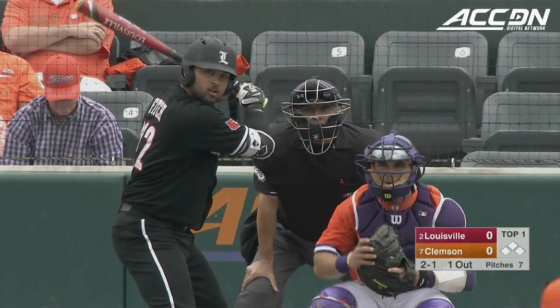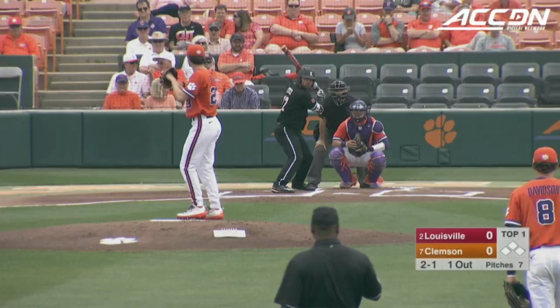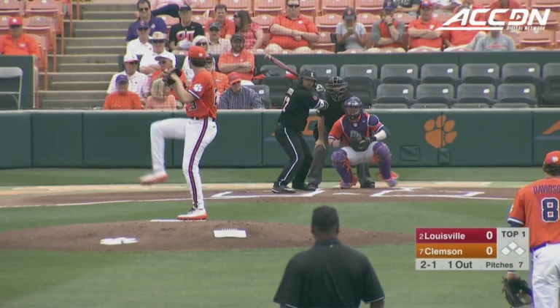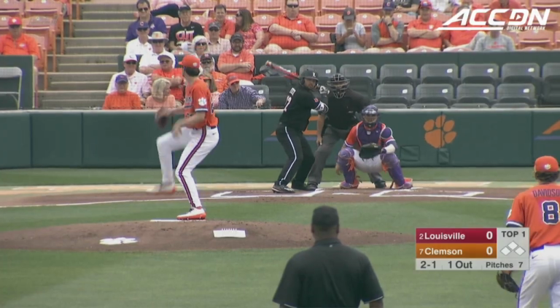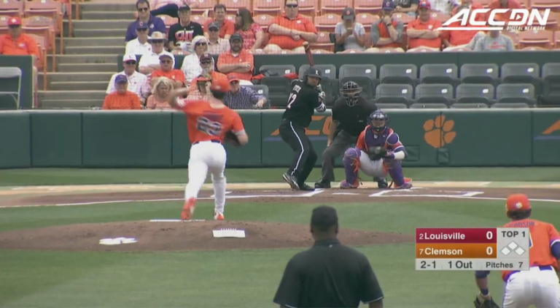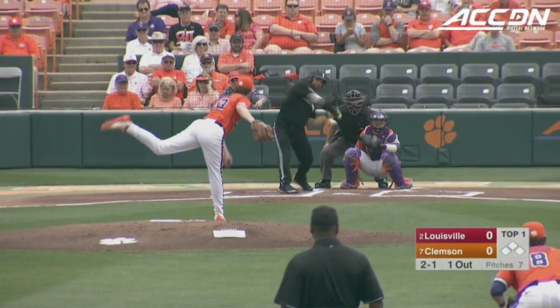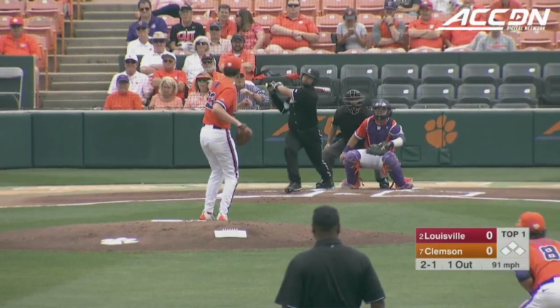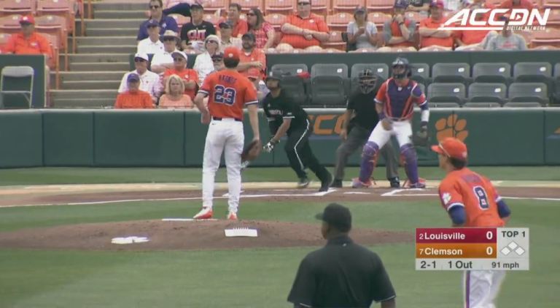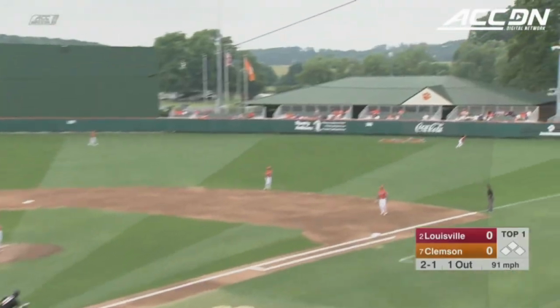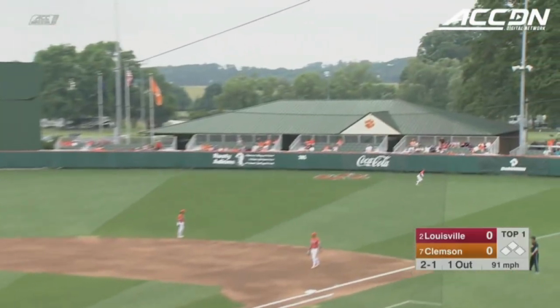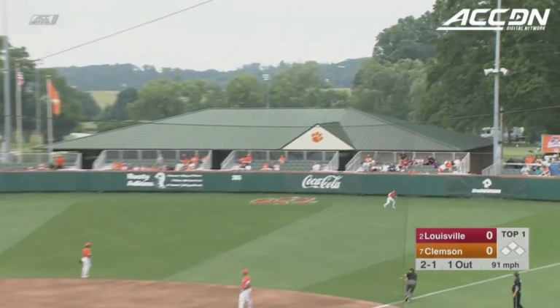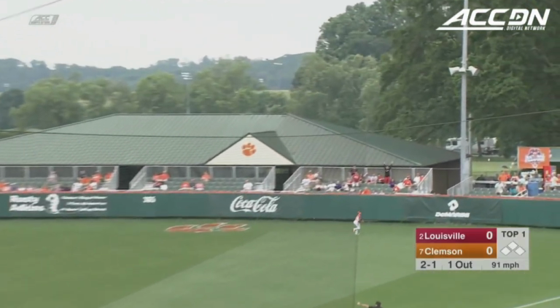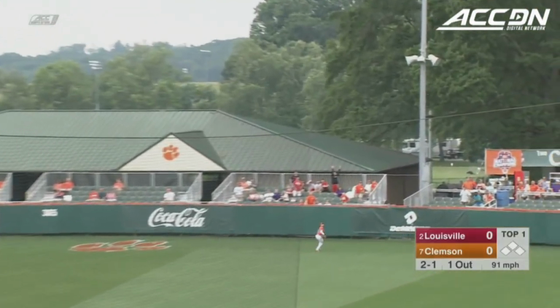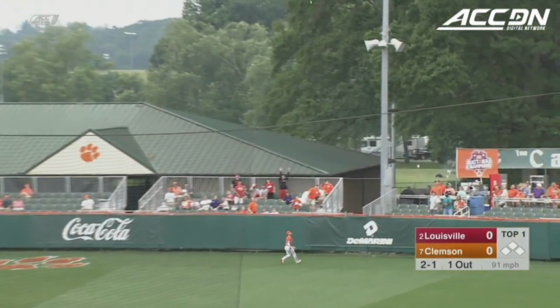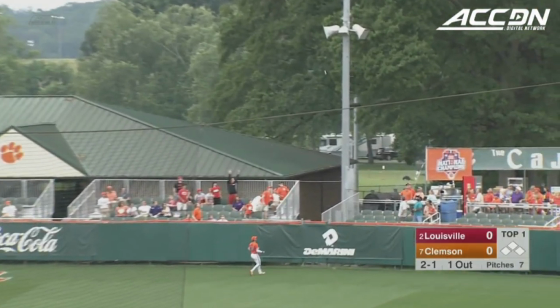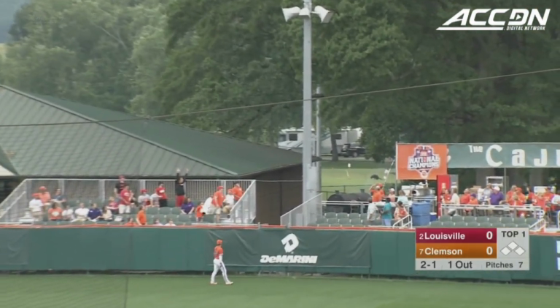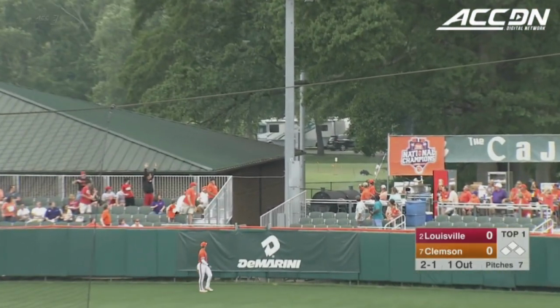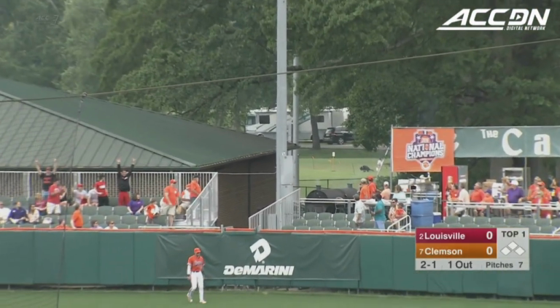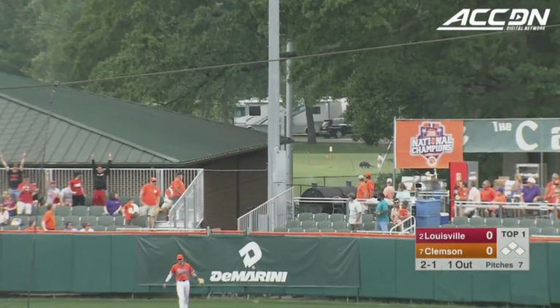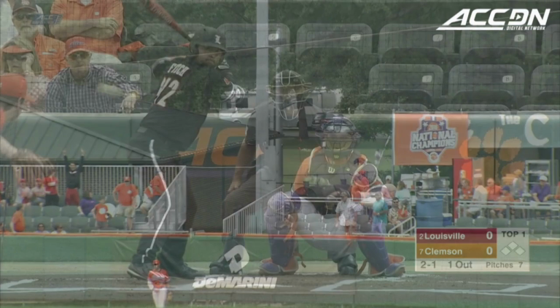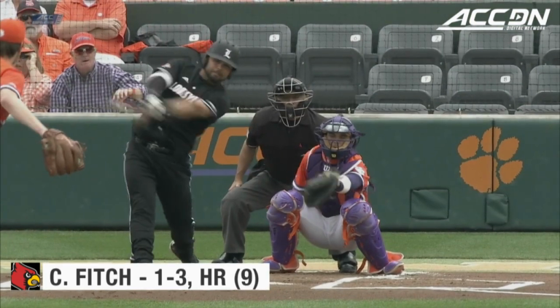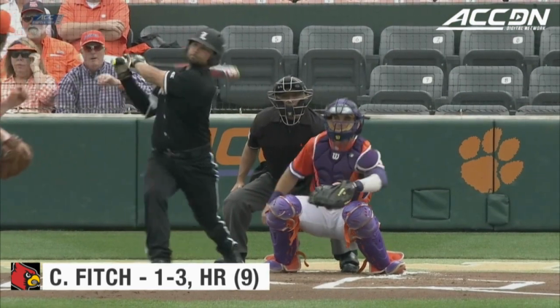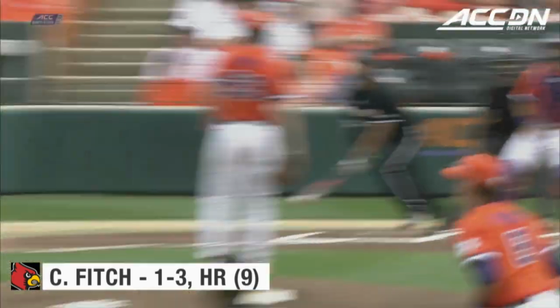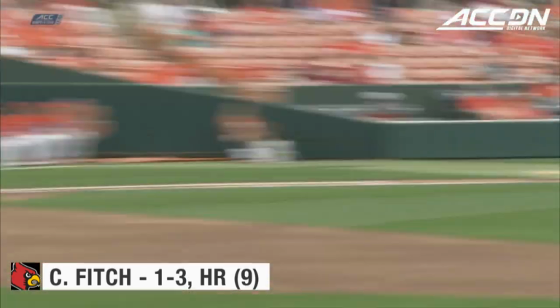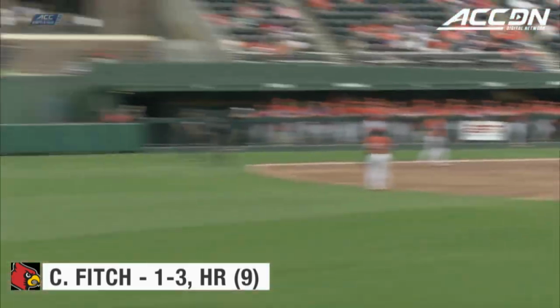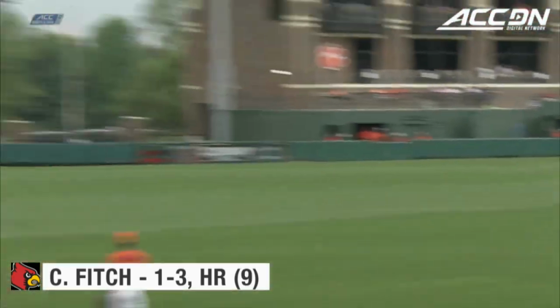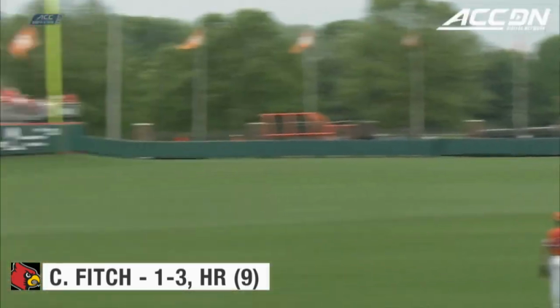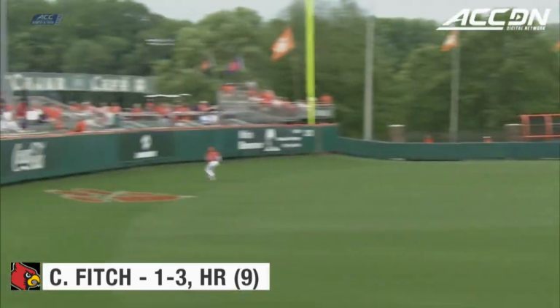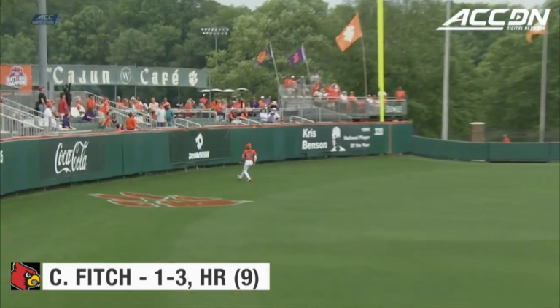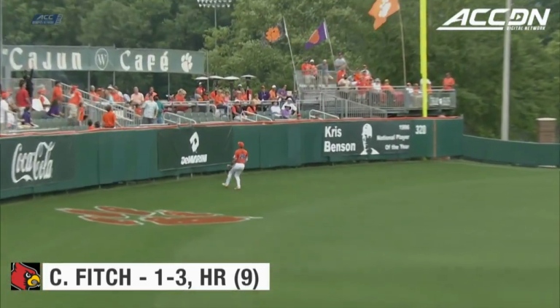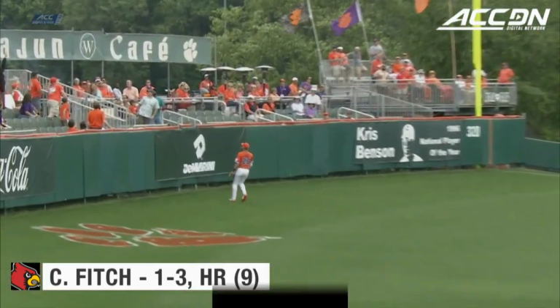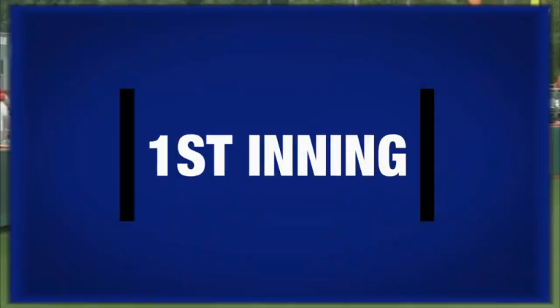The pitch is all over that plate, look at it. And he drives it to right. Beer goes back, and he'll watch it fly out of Doug Kingsmore Stadium. Second man up knocks it out. Louisville makes a quick statement at 1-0.